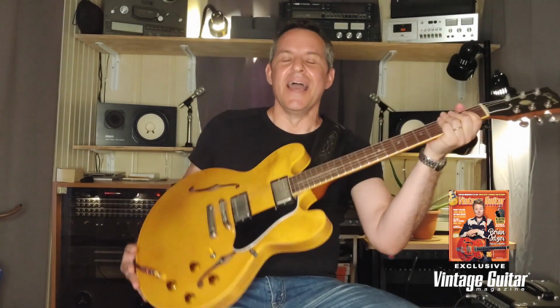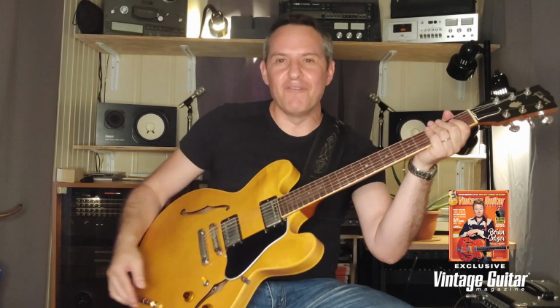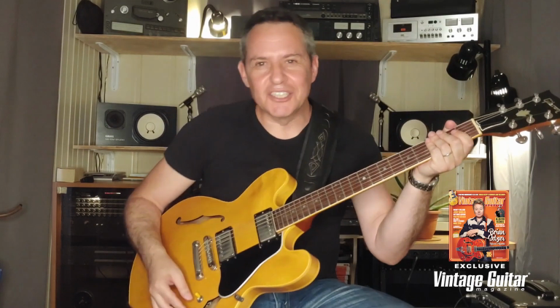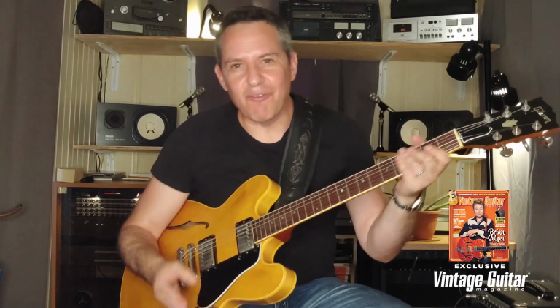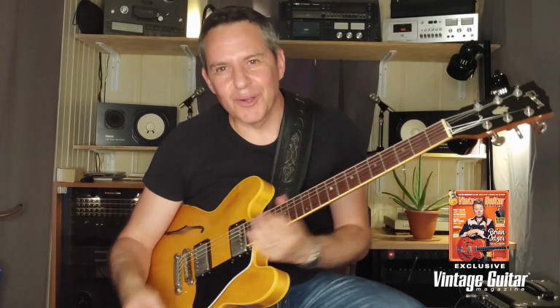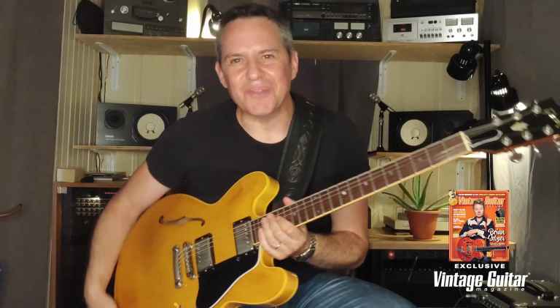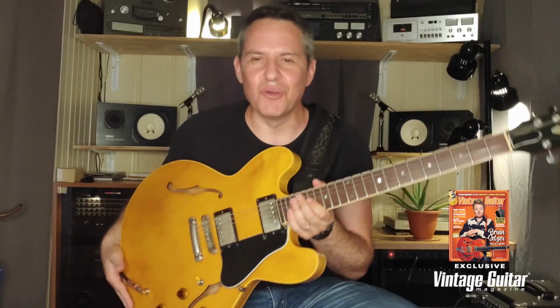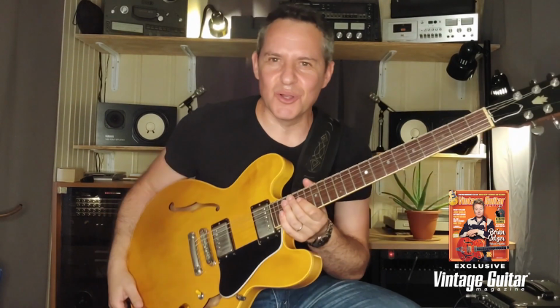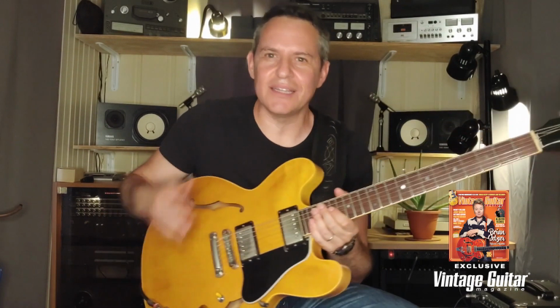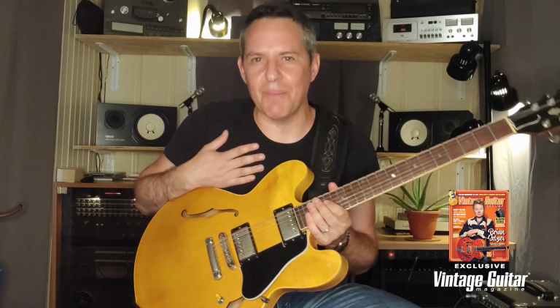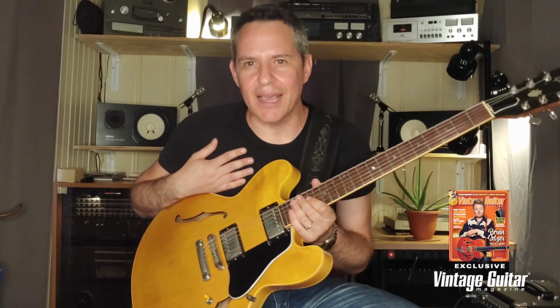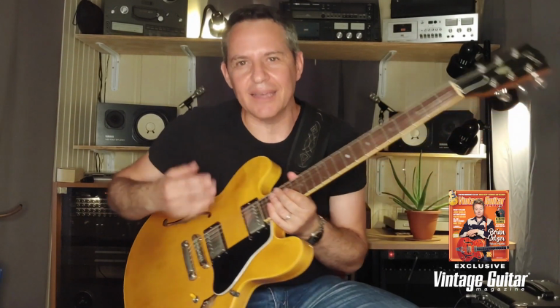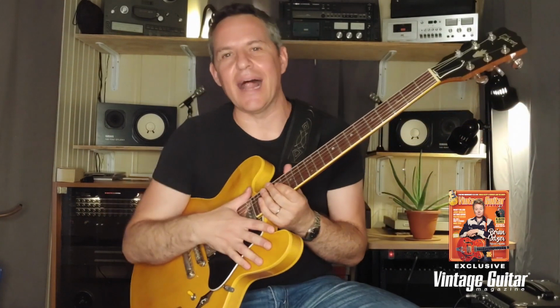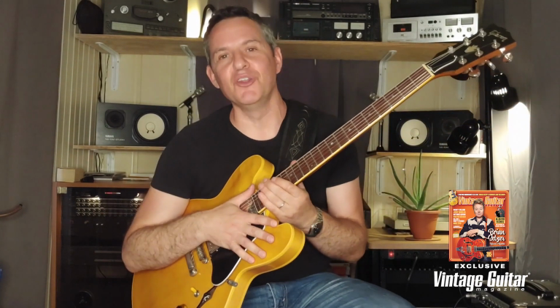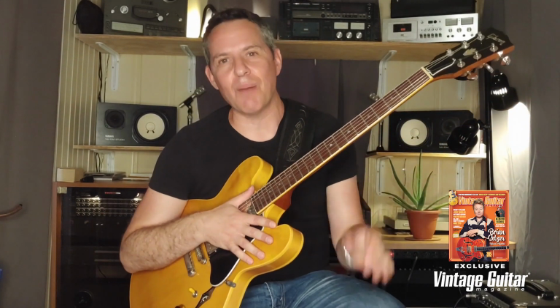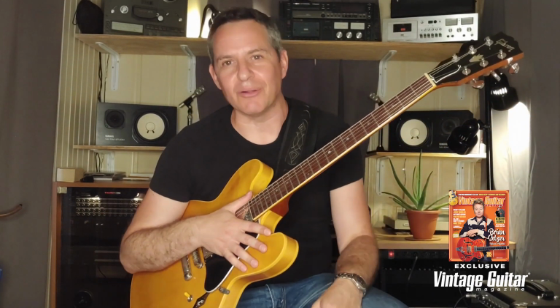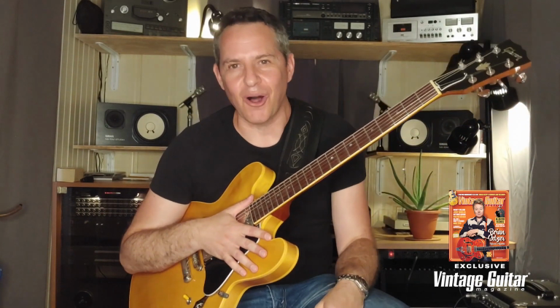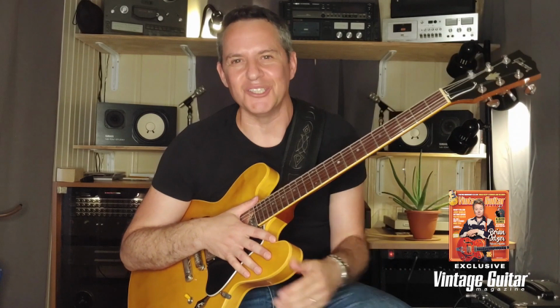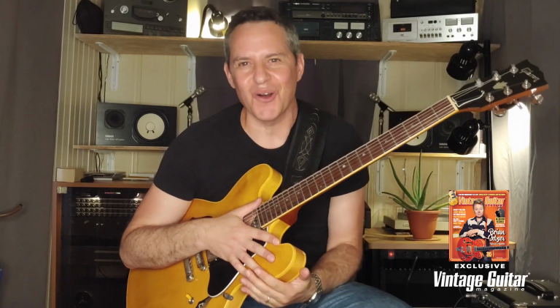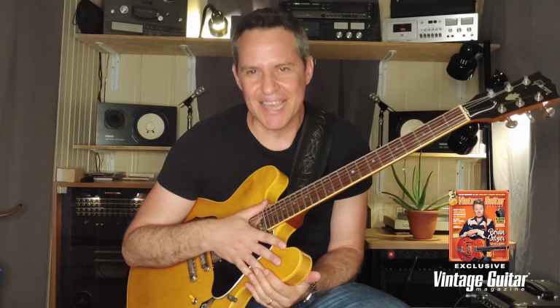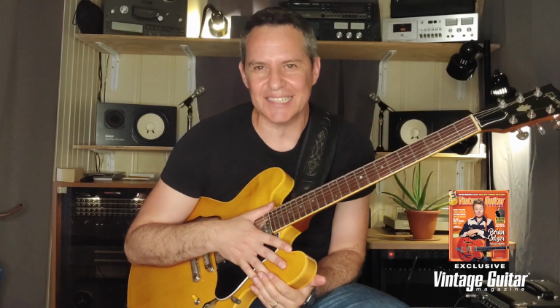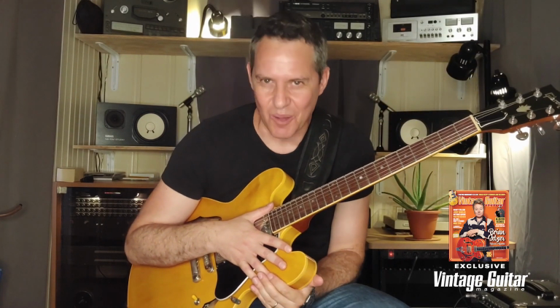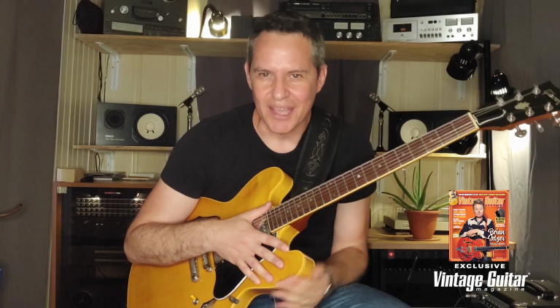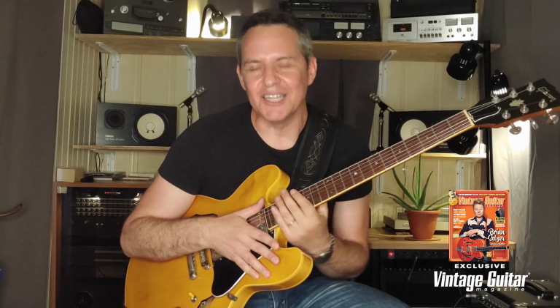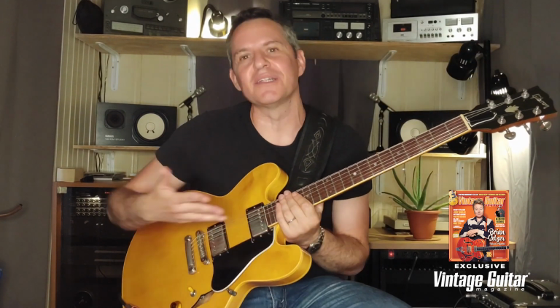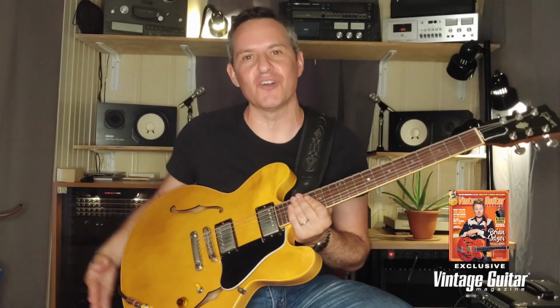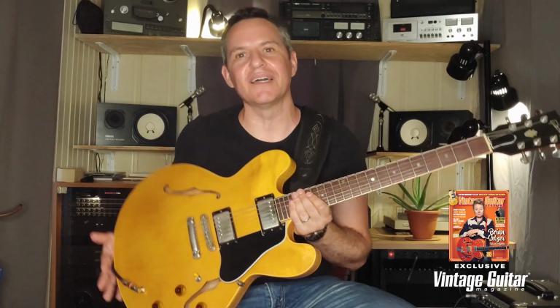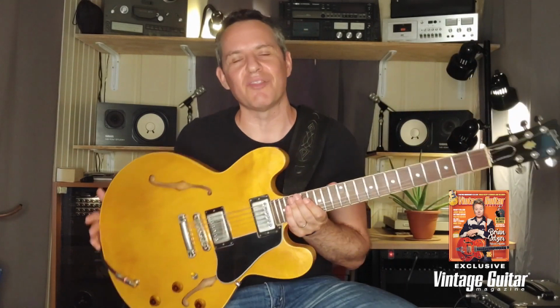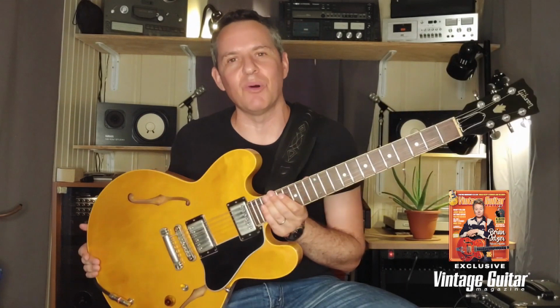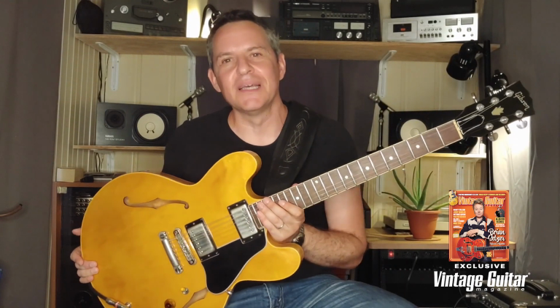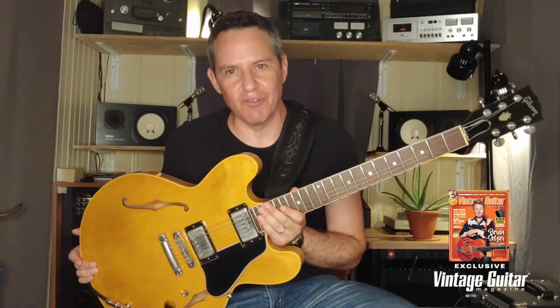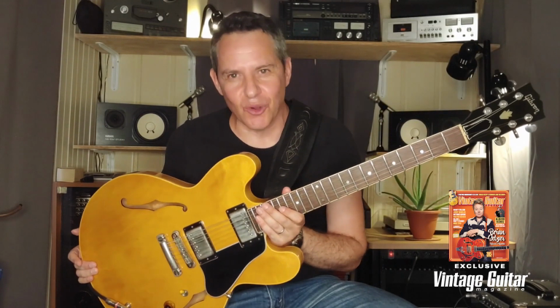Hey, Vintage Guitar Followers. I hope you're doing great. I'm Guy King. I have a new album out called Joy Is Coming. This was the first single out of the album, Devil's Toy.